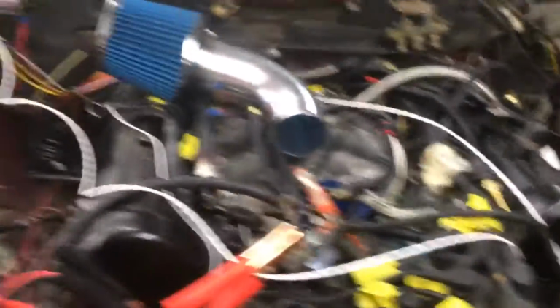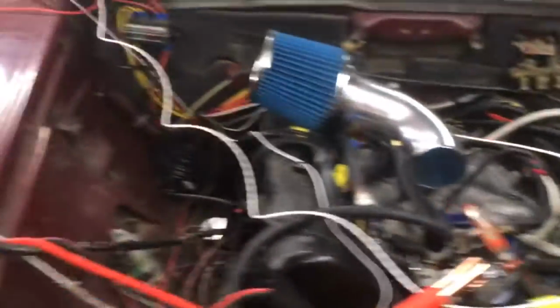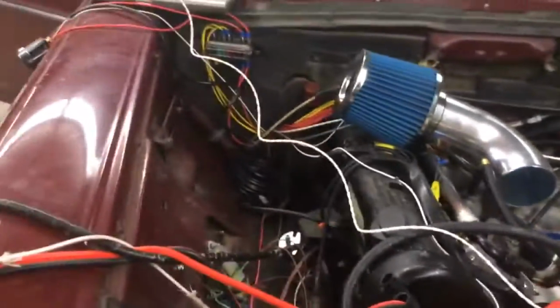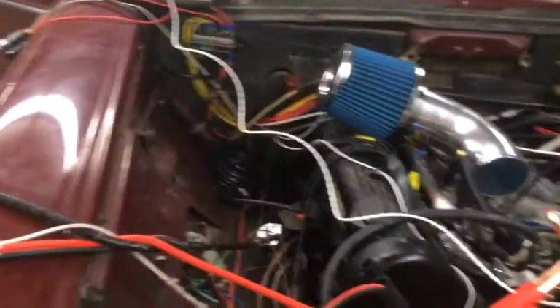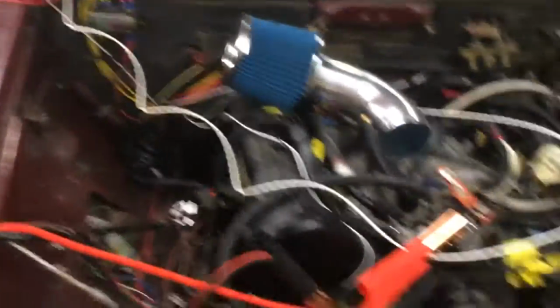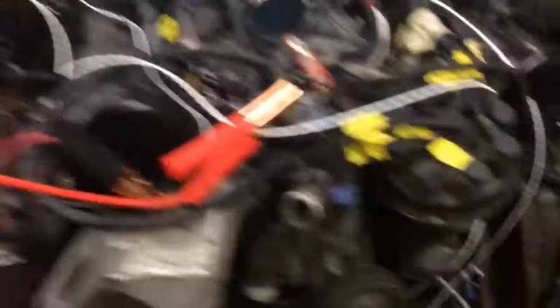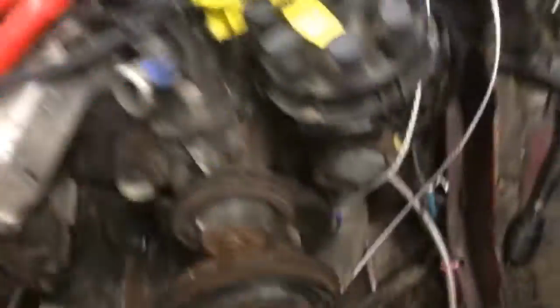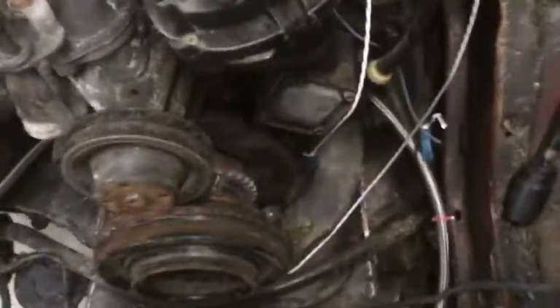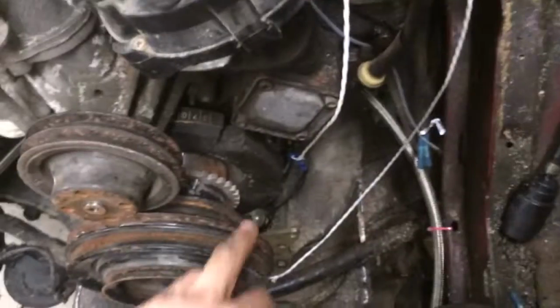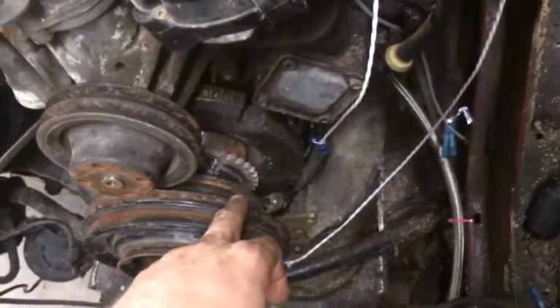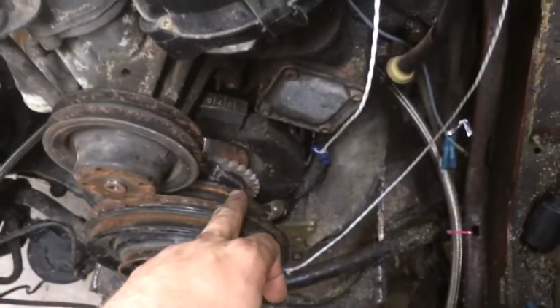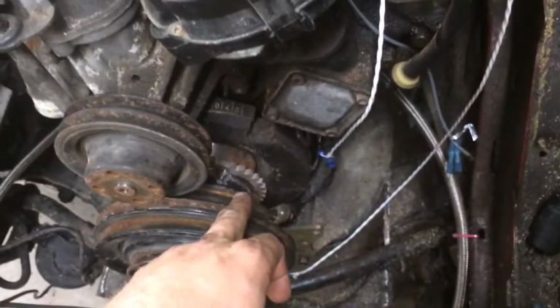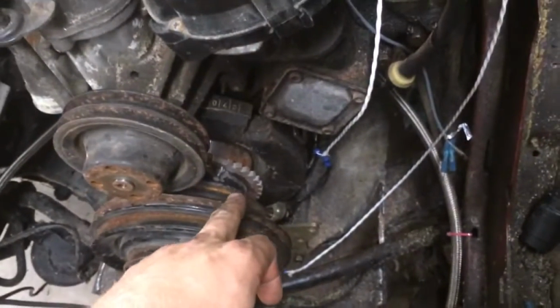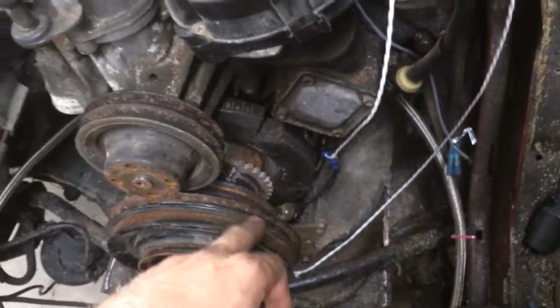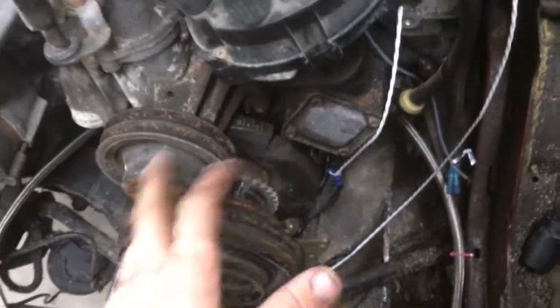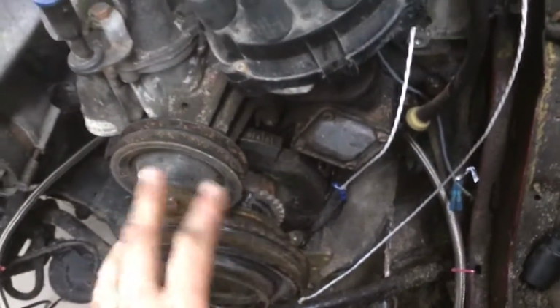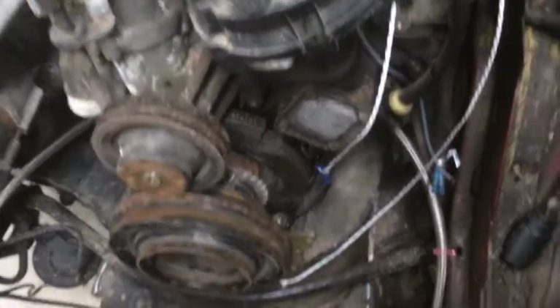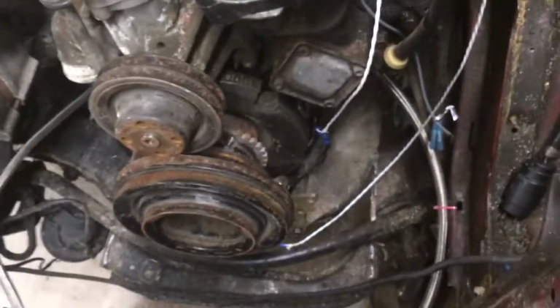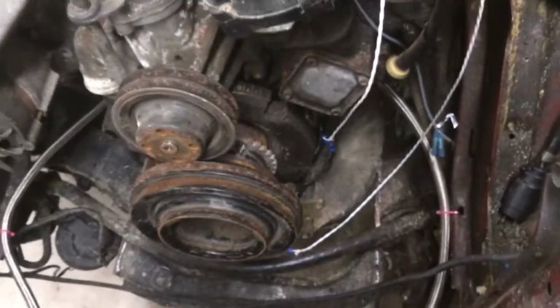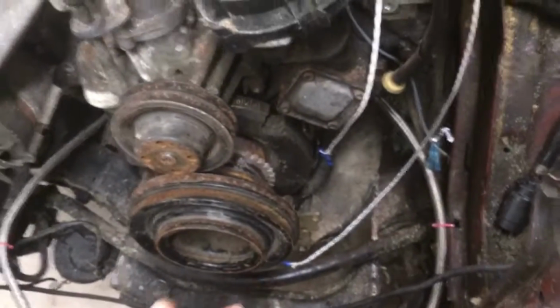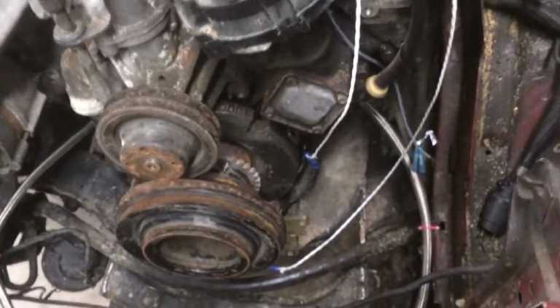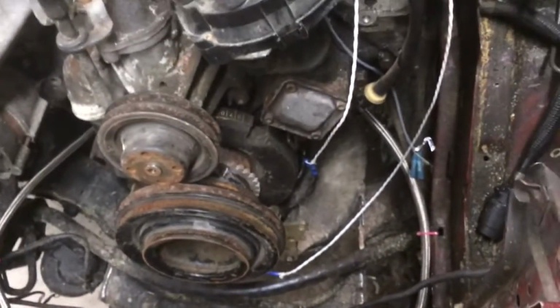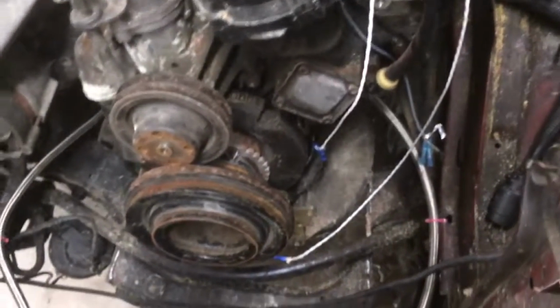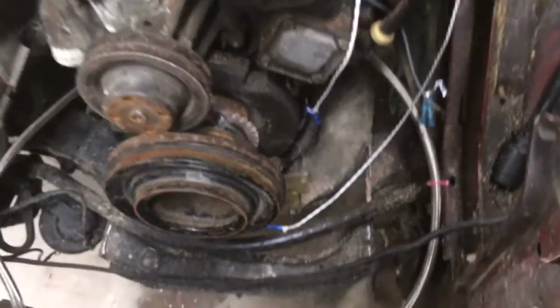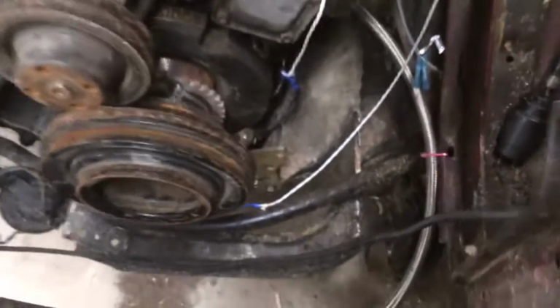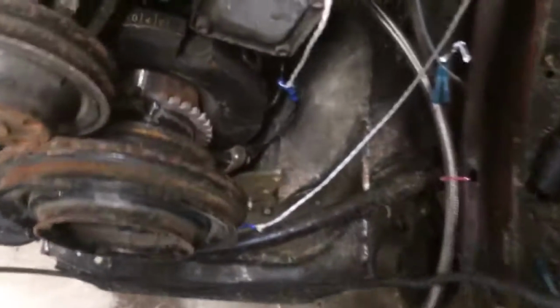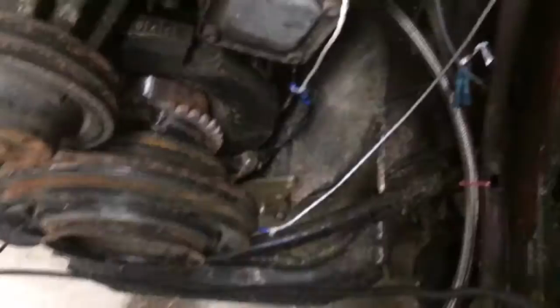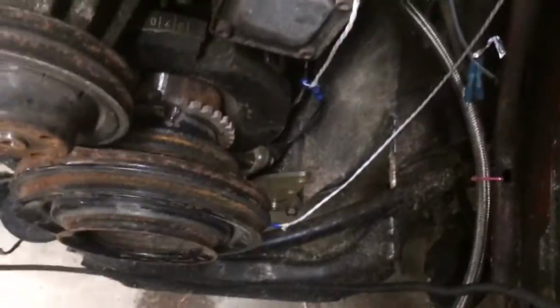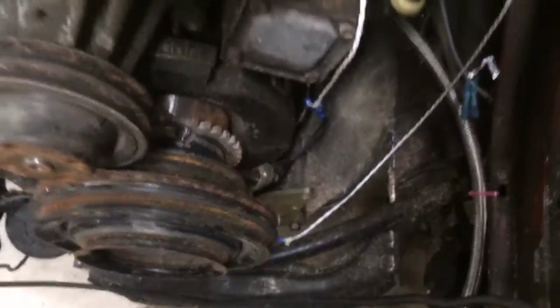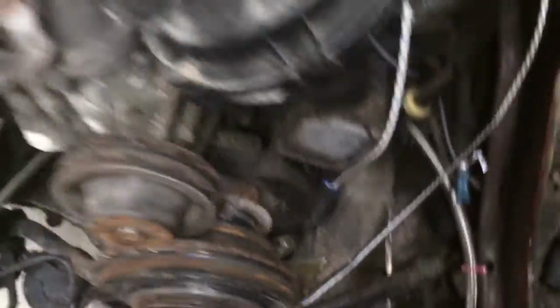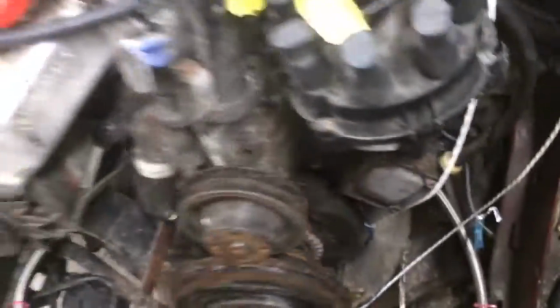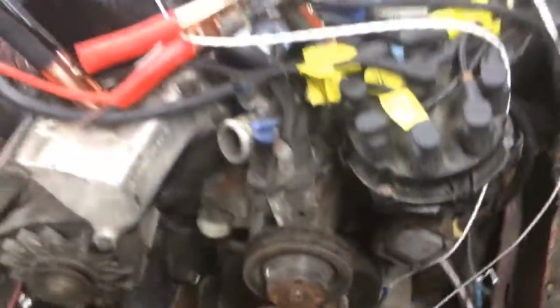I had switched to a Hall Effect sensor on this crank wheel because it hadn't been getting synced, but since we got a new Micro Squirt, that VR sensor is working perfectly.